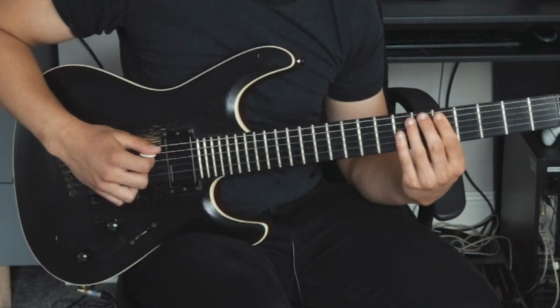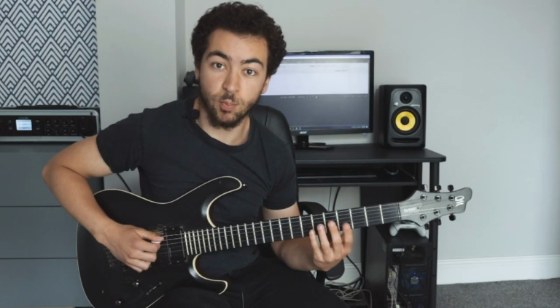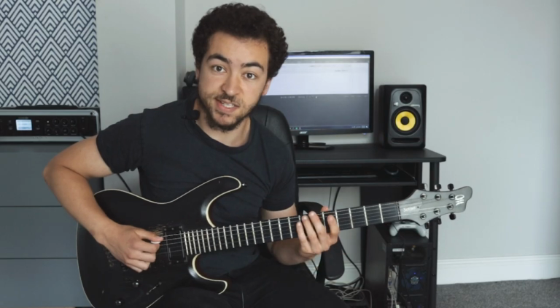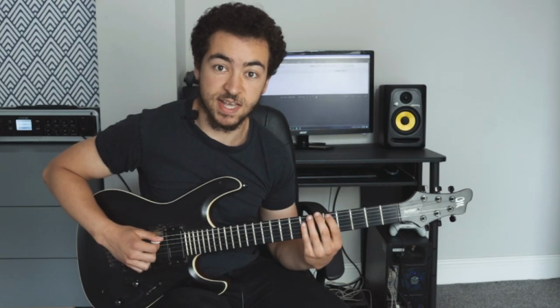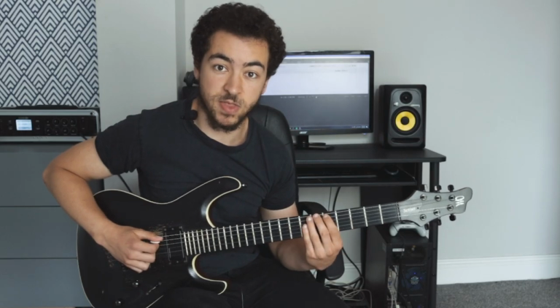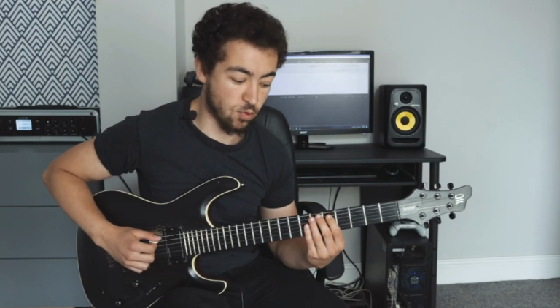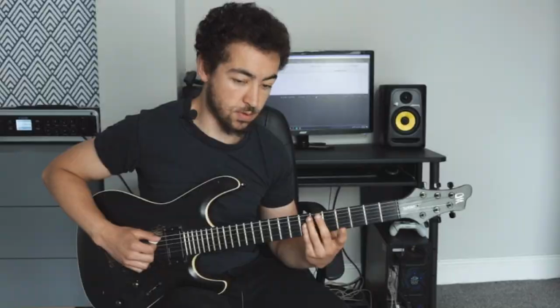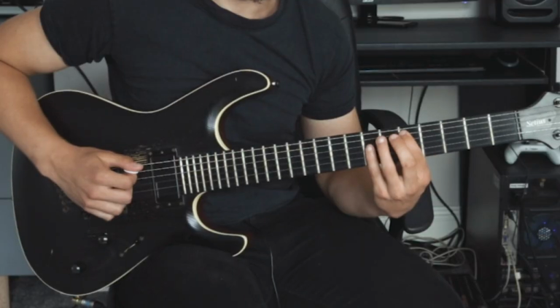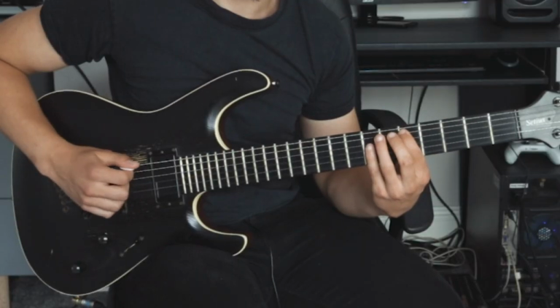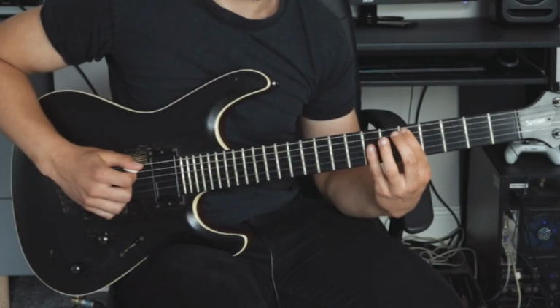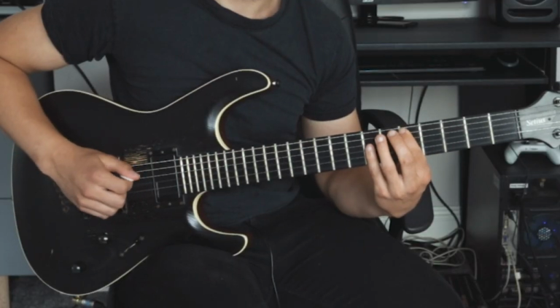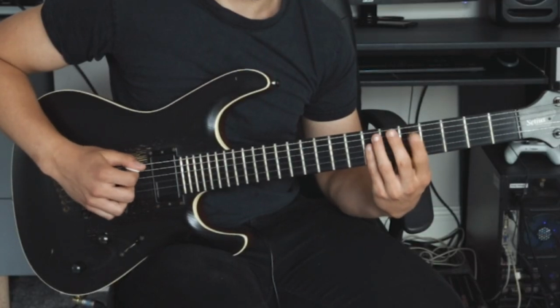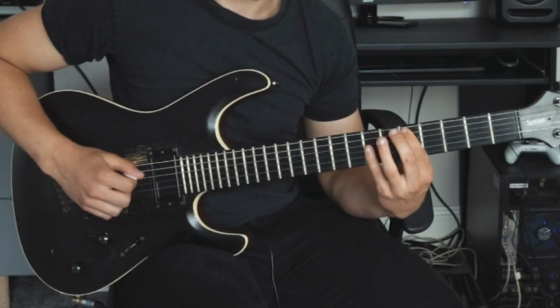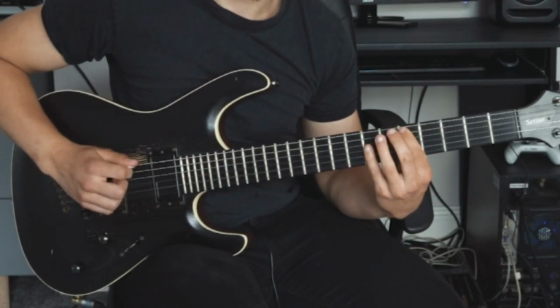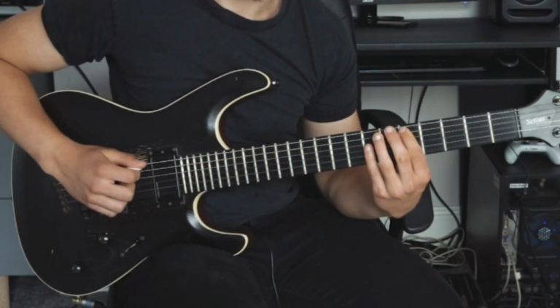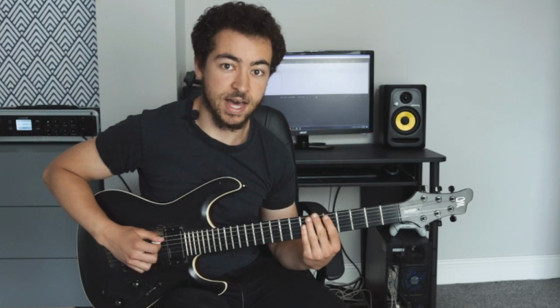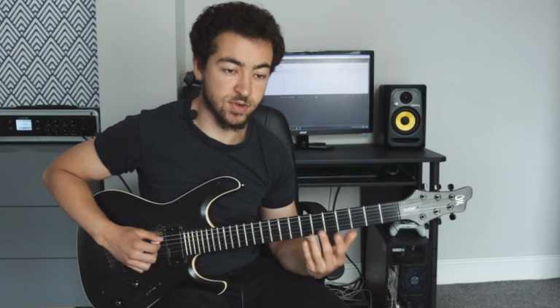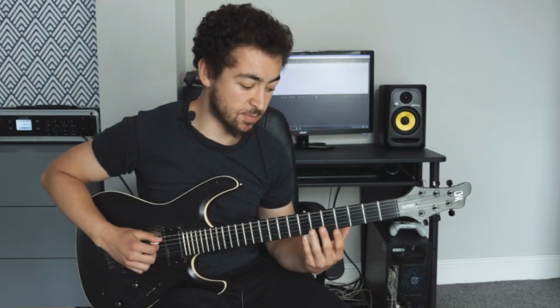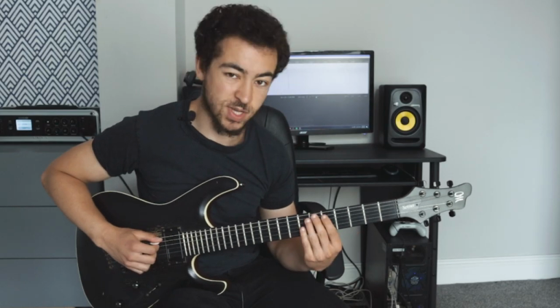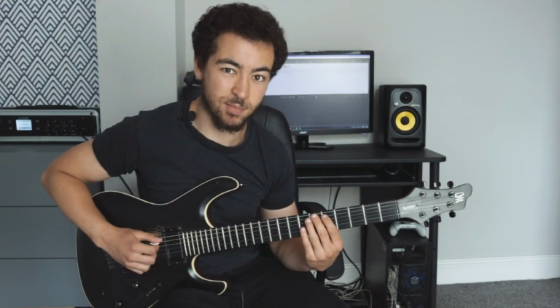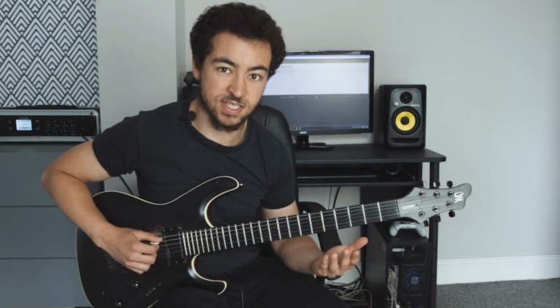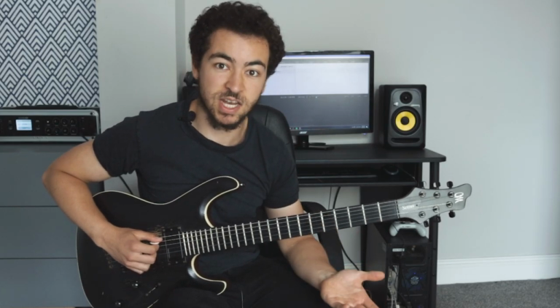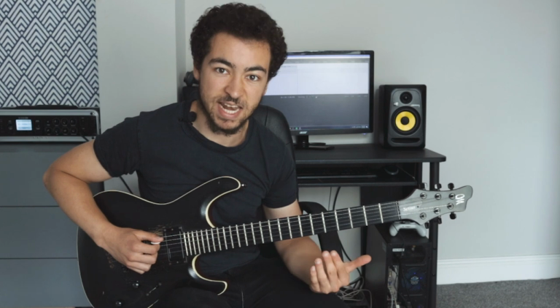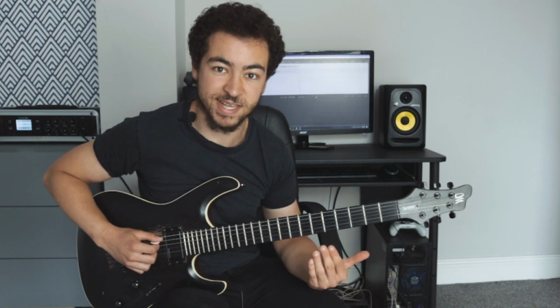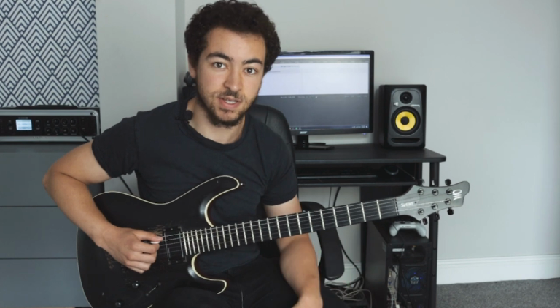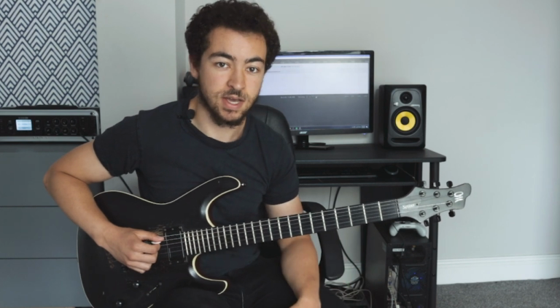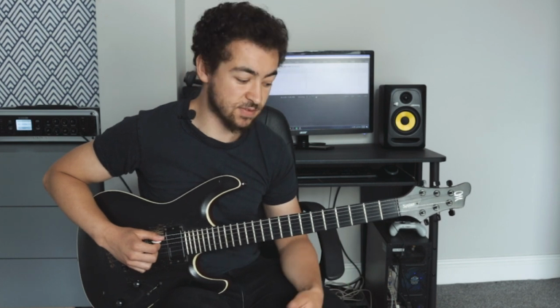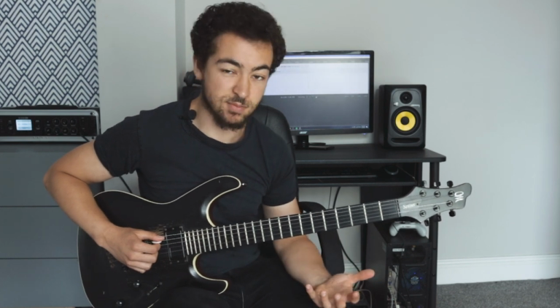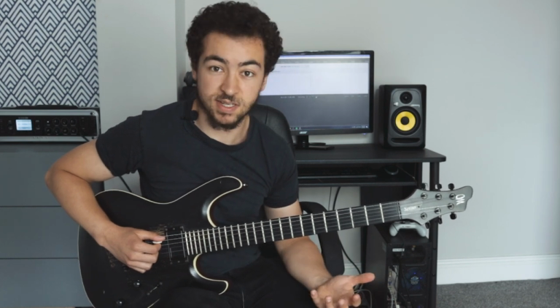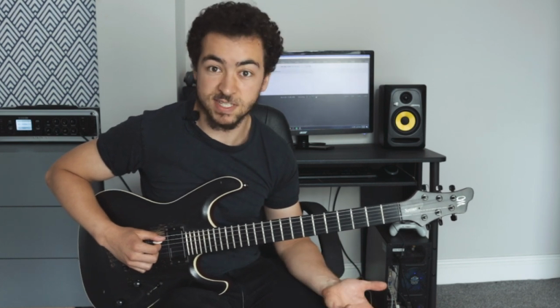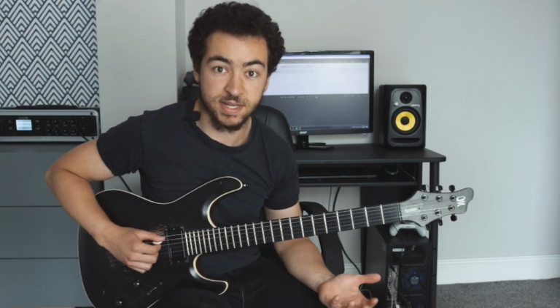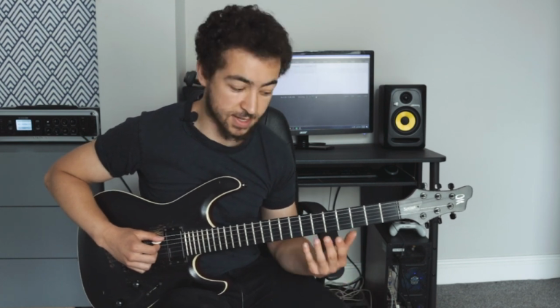There's a more percussive sound with that hammer-on and you really have to make sure you get that percussive, slap-like sound. It's very similar to slap bass.